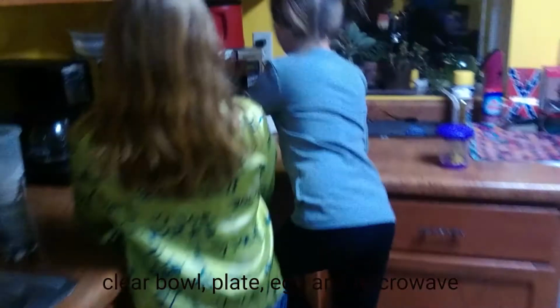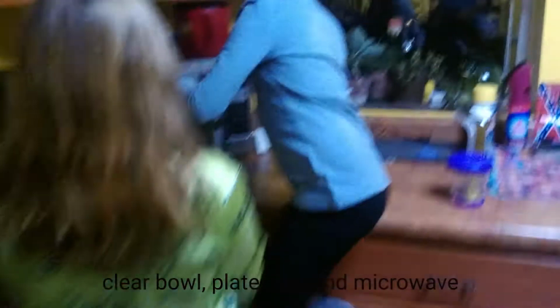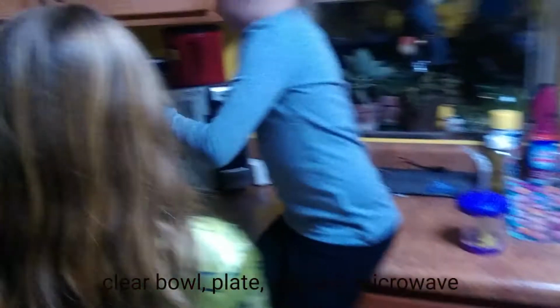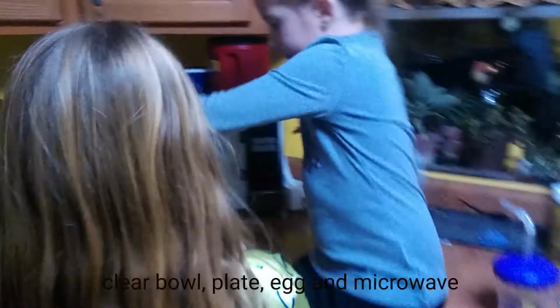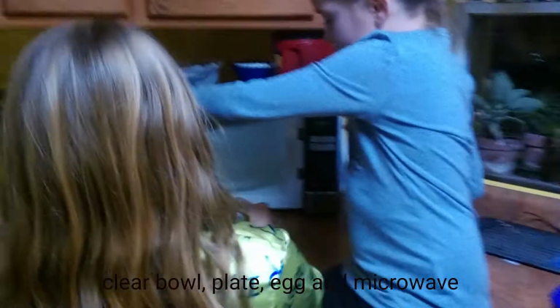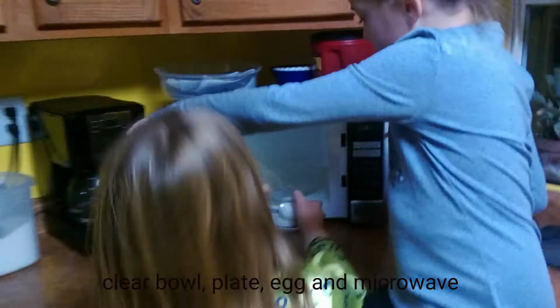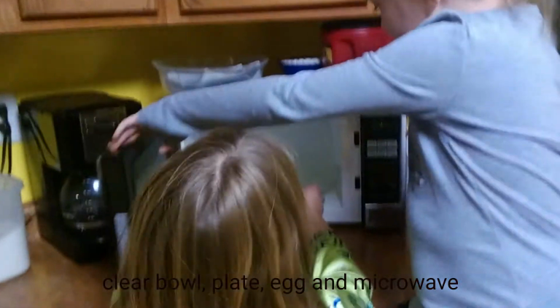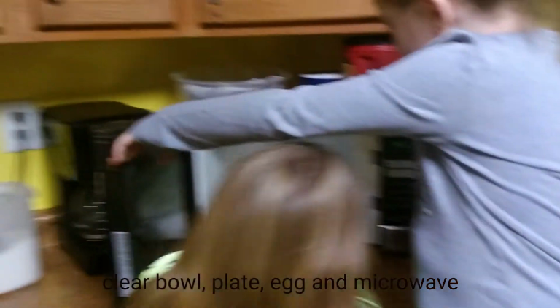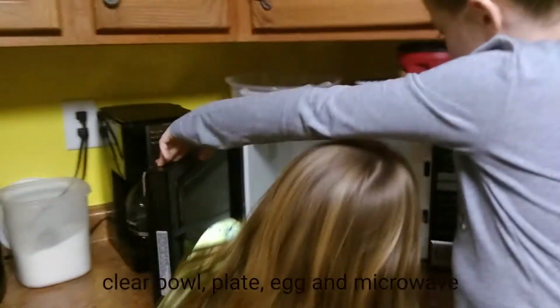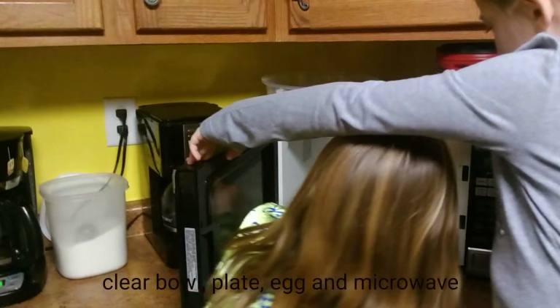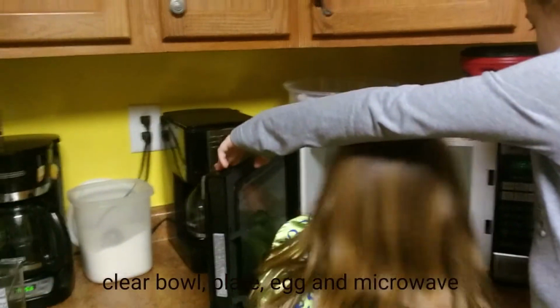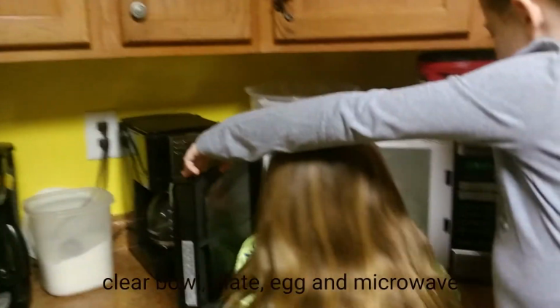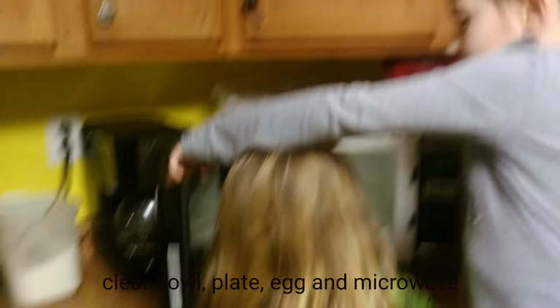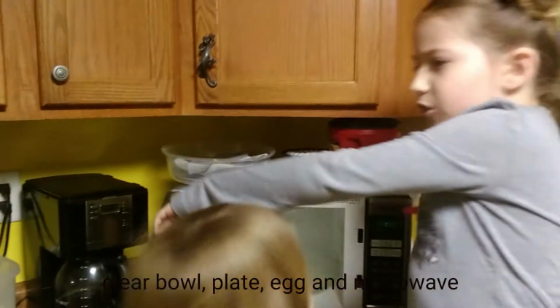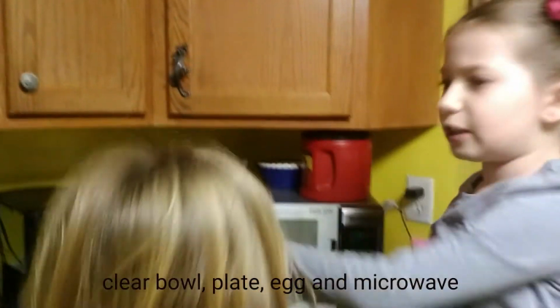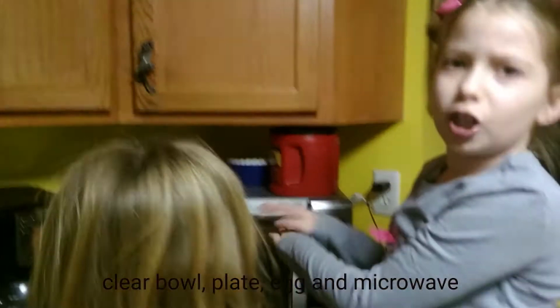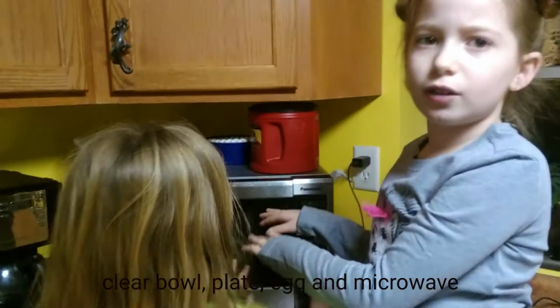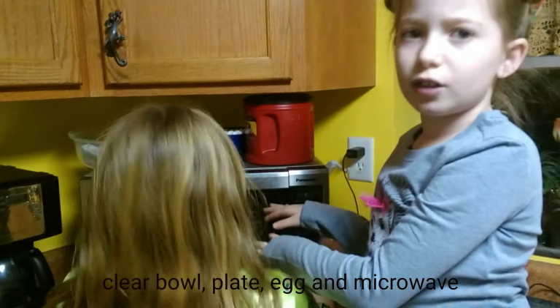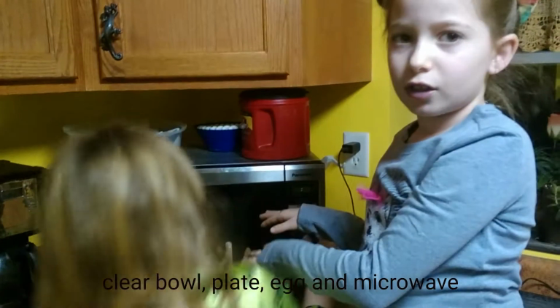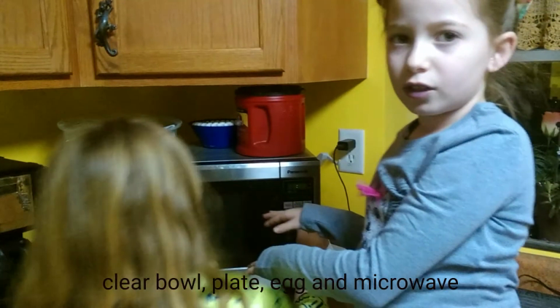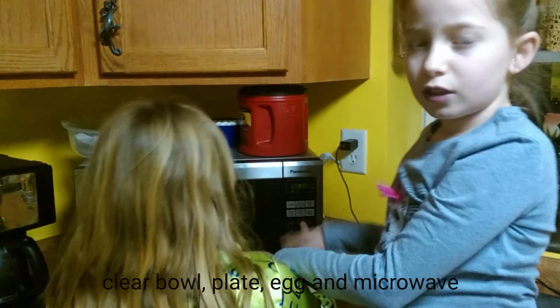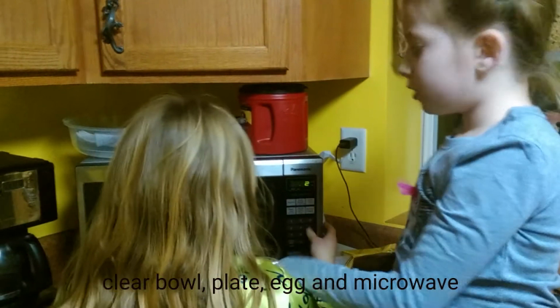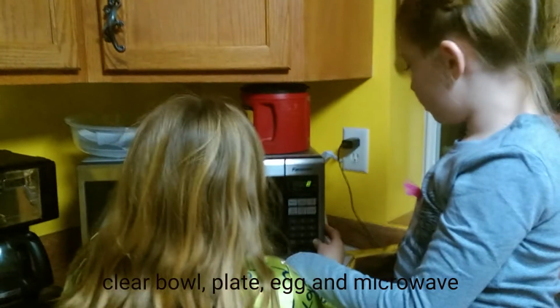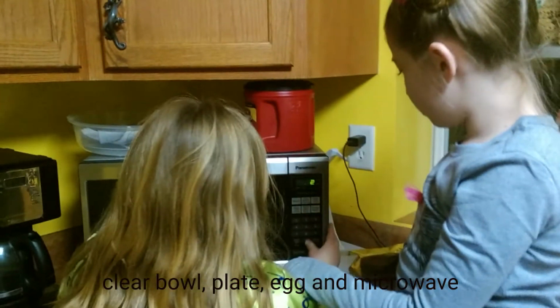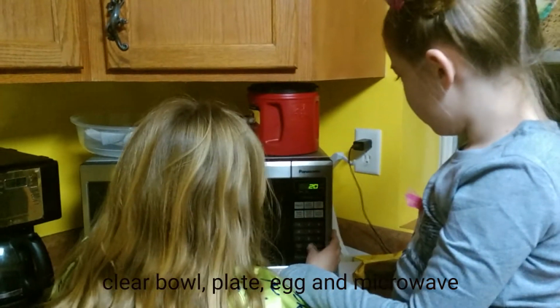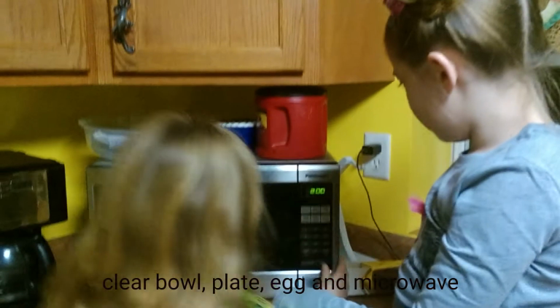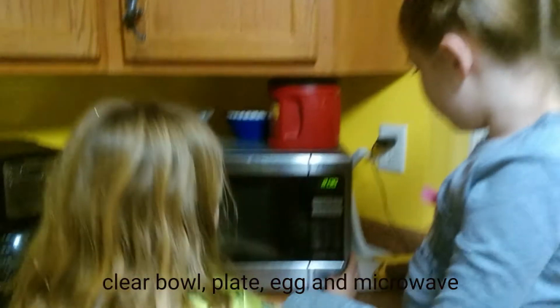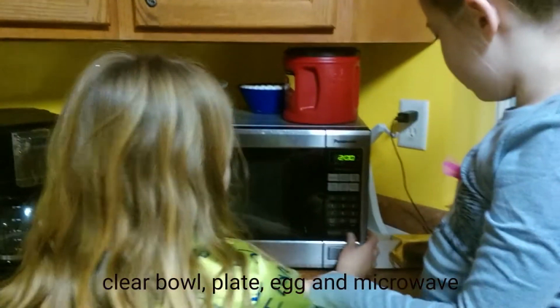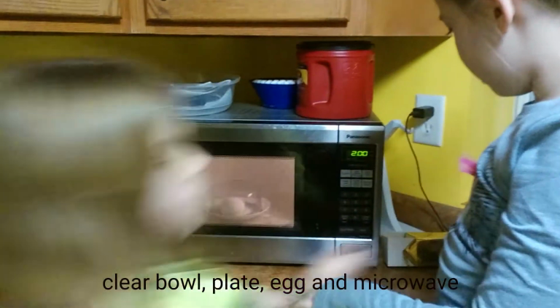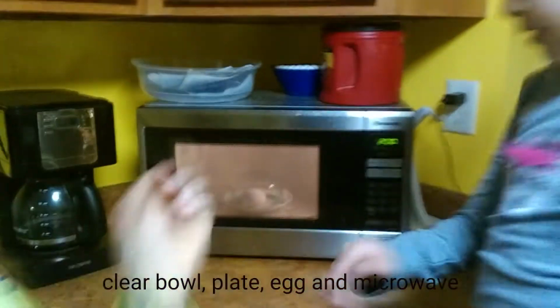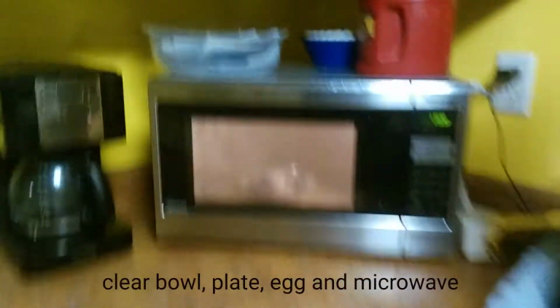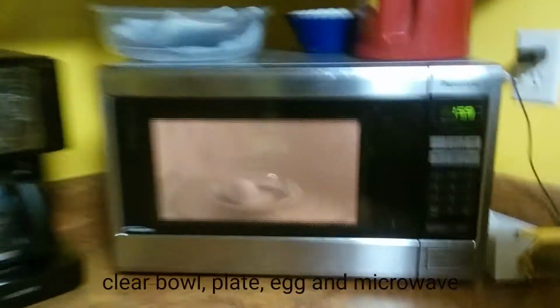Do you just have to press two? I don't think you just press two — it's two, zero, zero. And start. Let's see what happens.